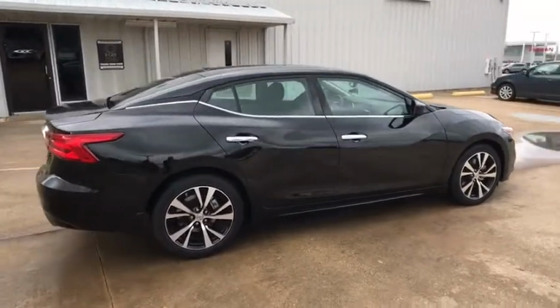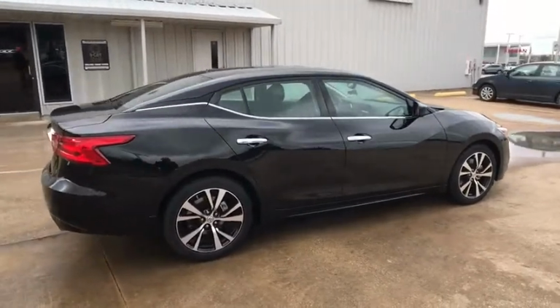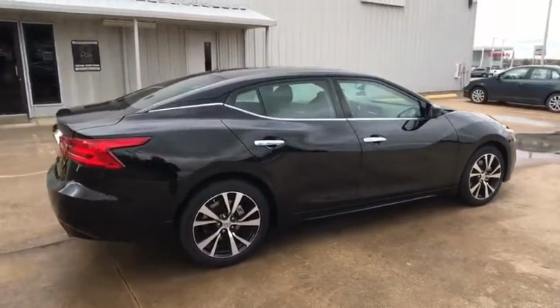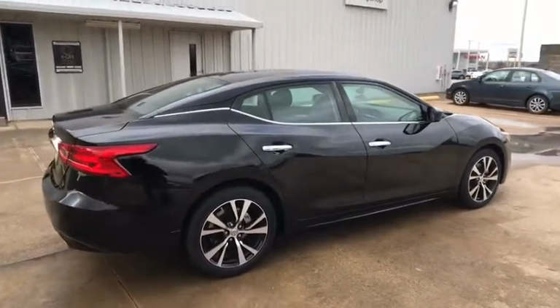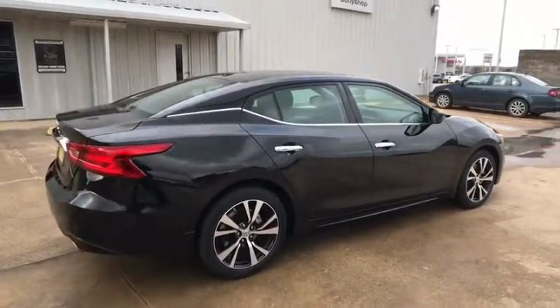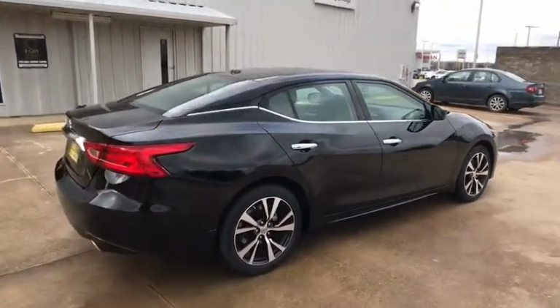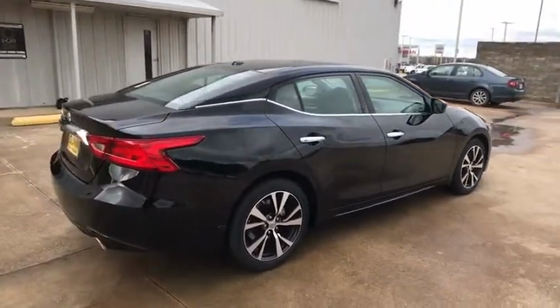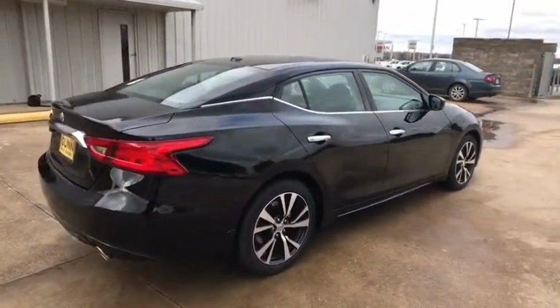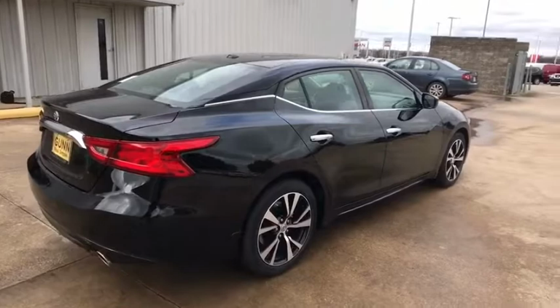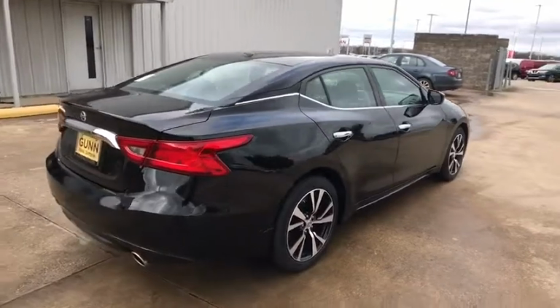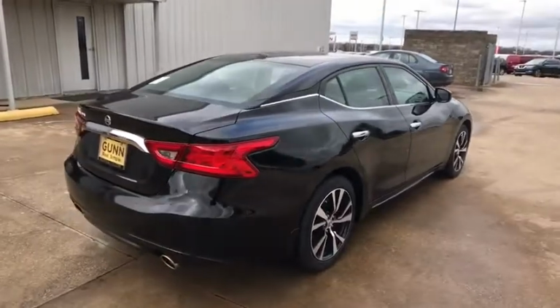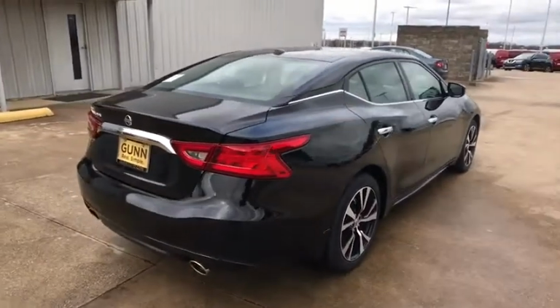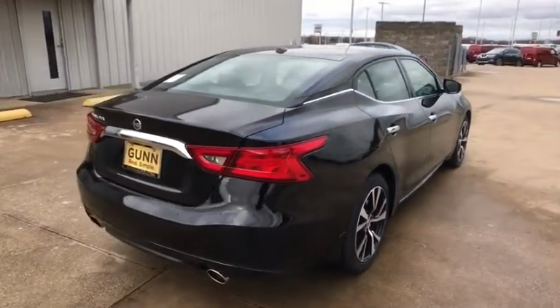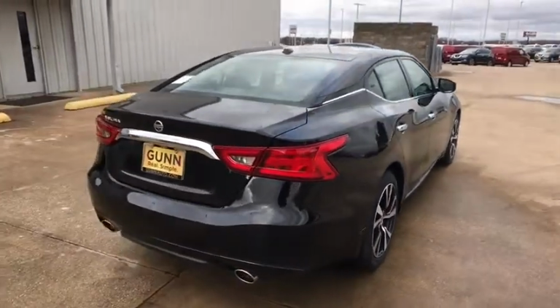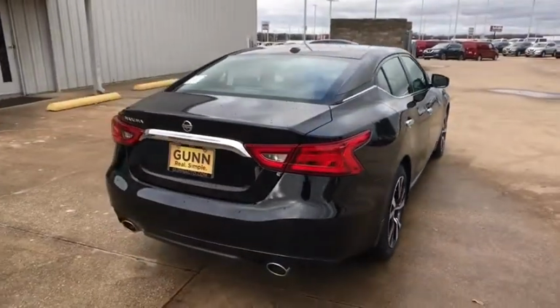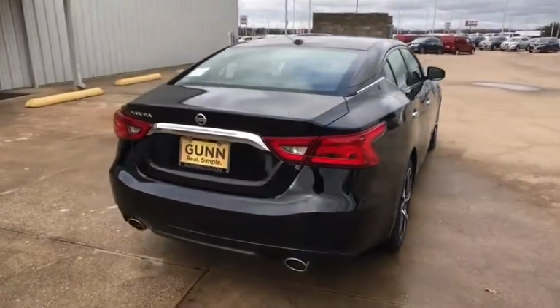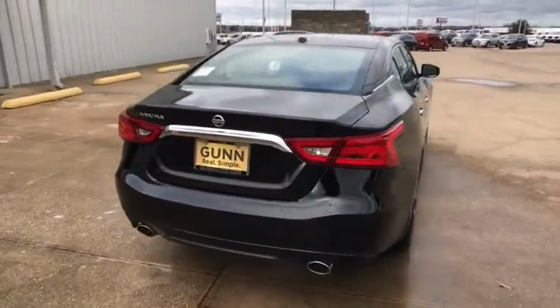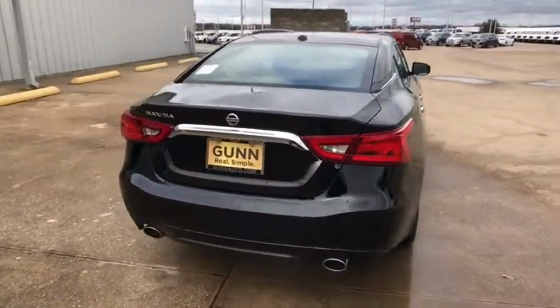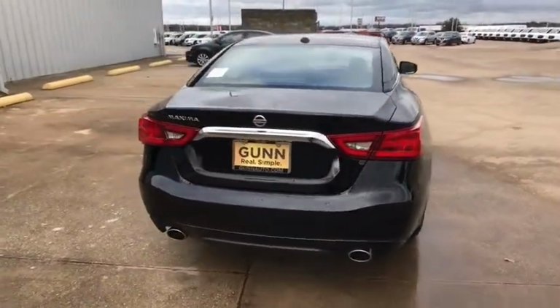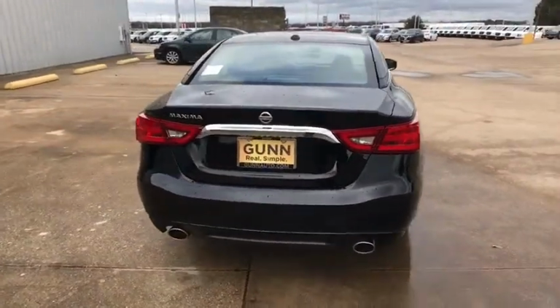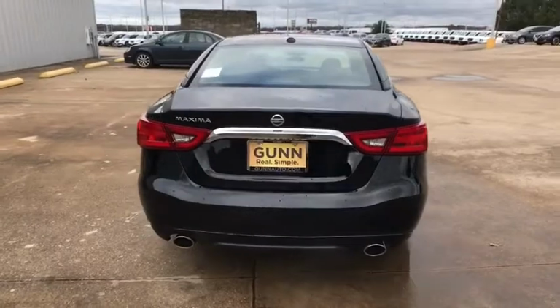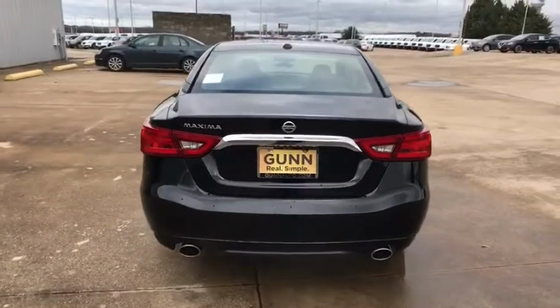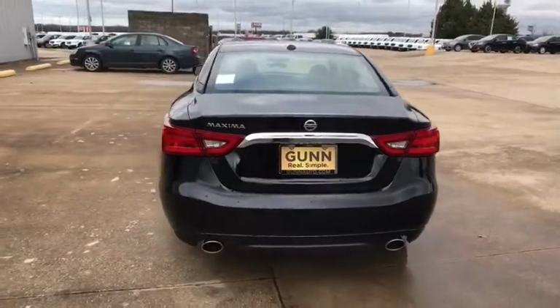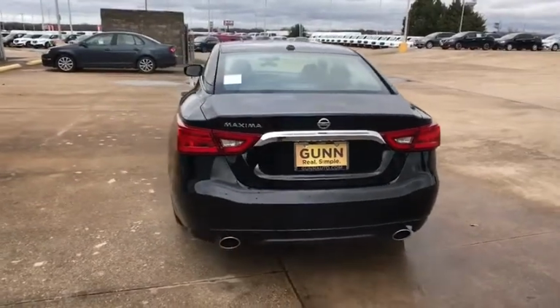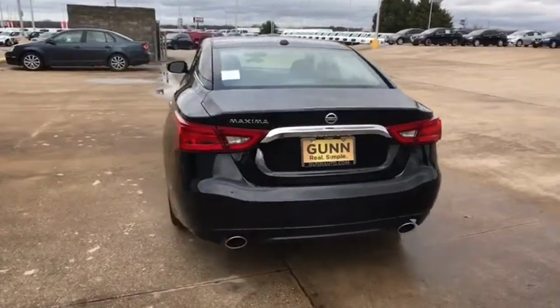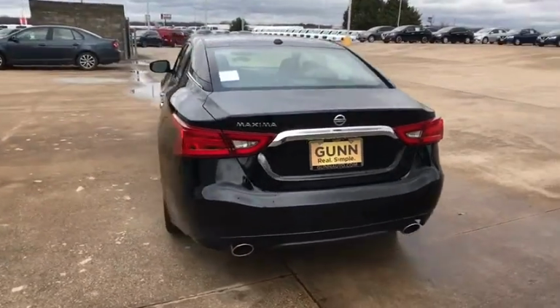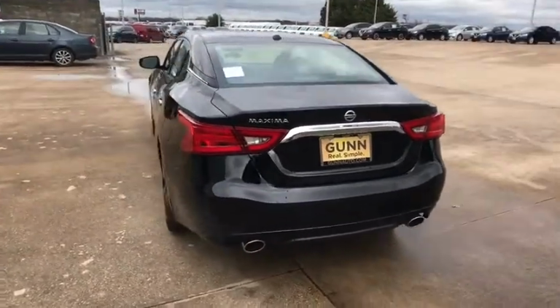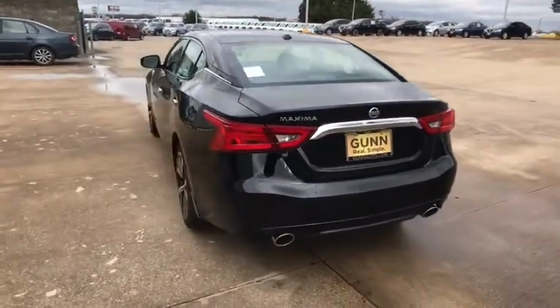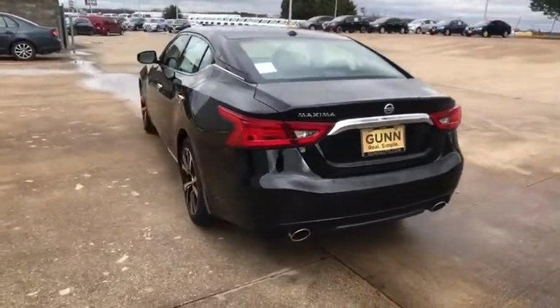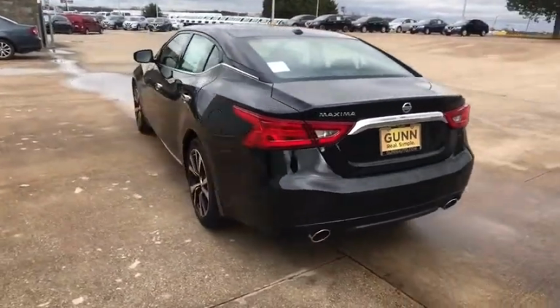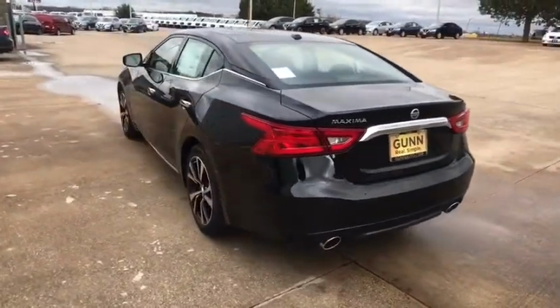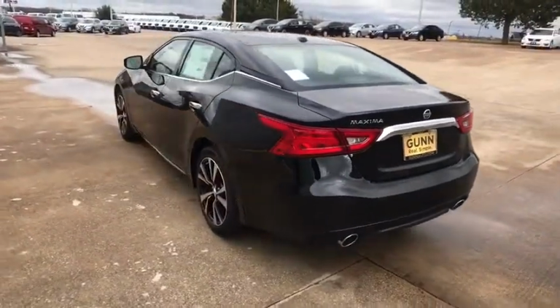Here are some of this vehicle's great options: stability control, traction control, remote engine start, power passenger seat, navigation system, steering wheel audio controls, keyless entry, backup camera, anti-lock braking system.